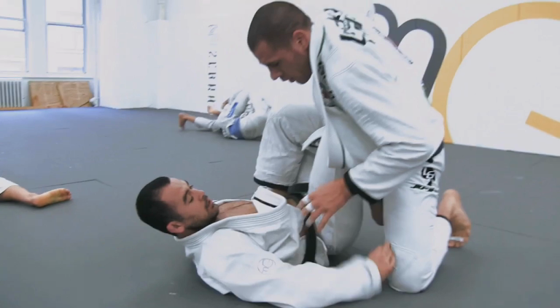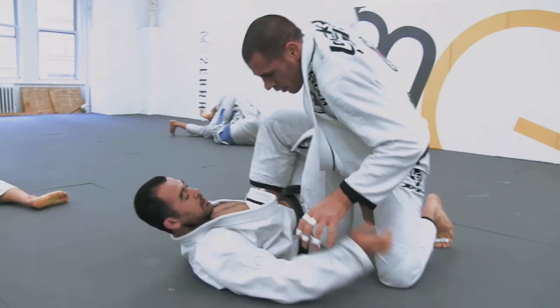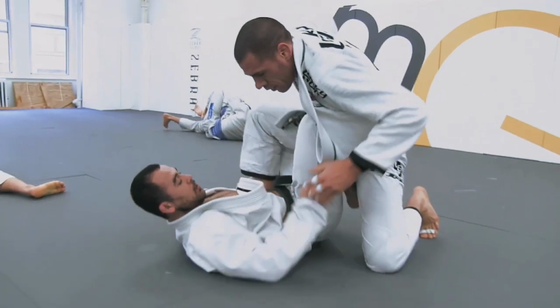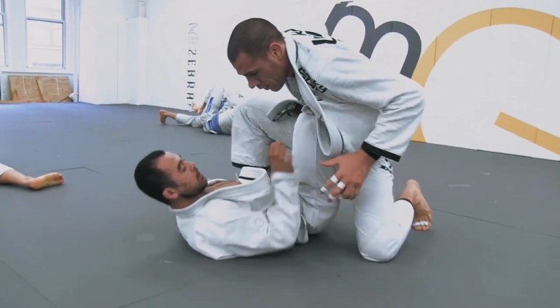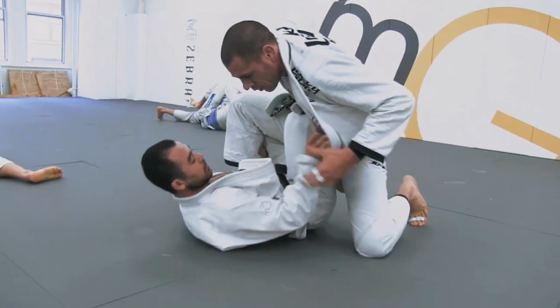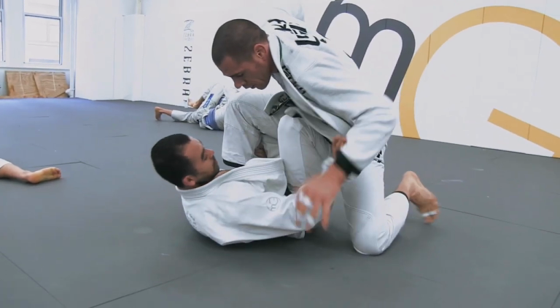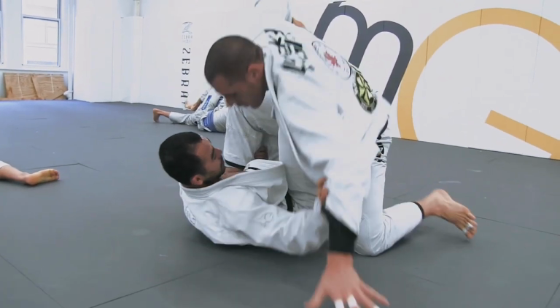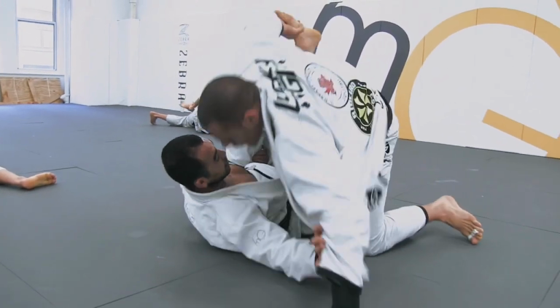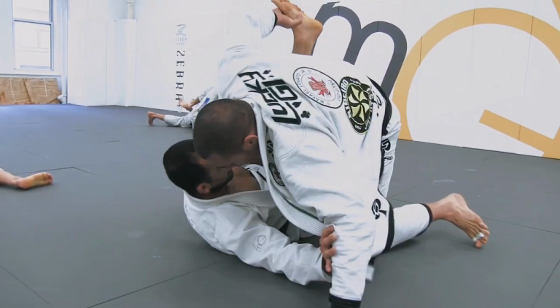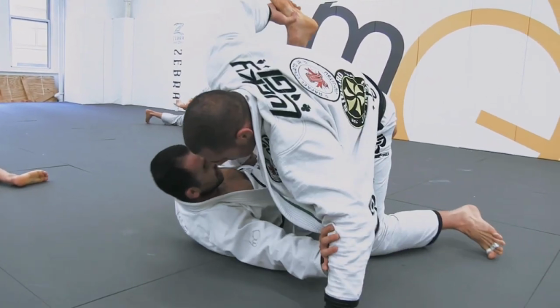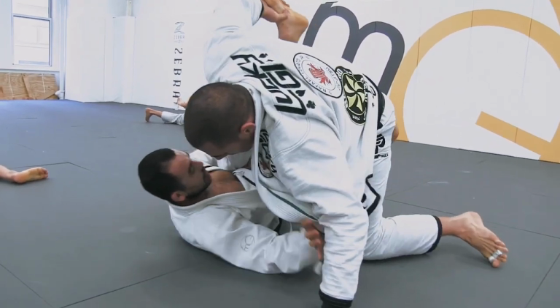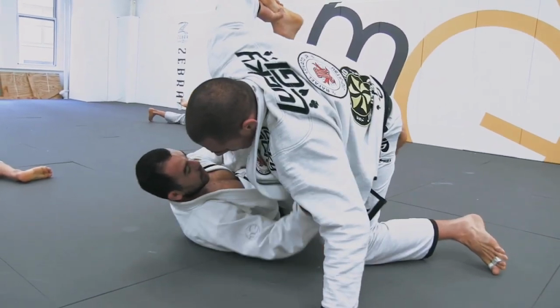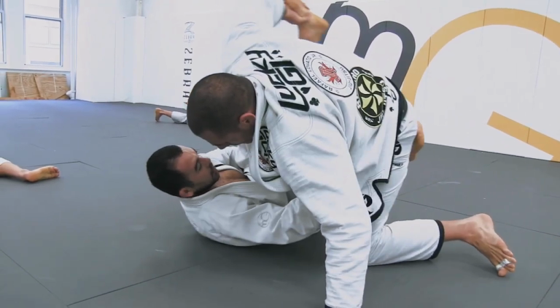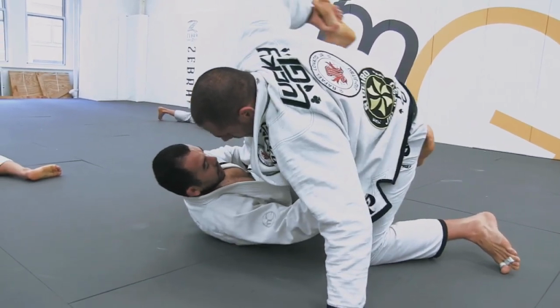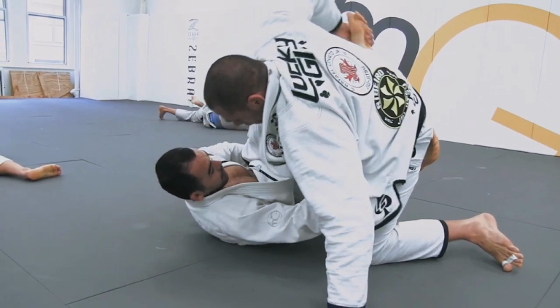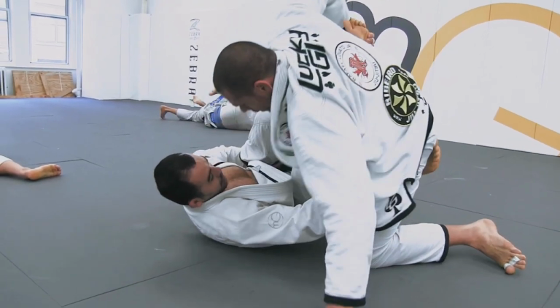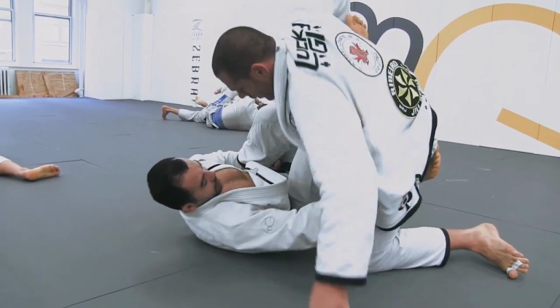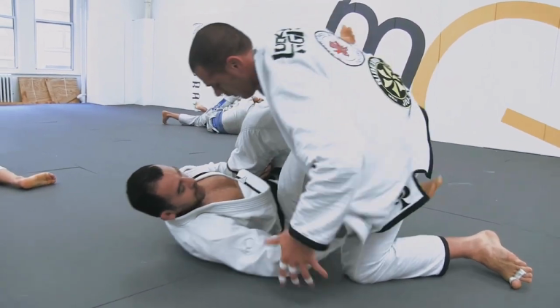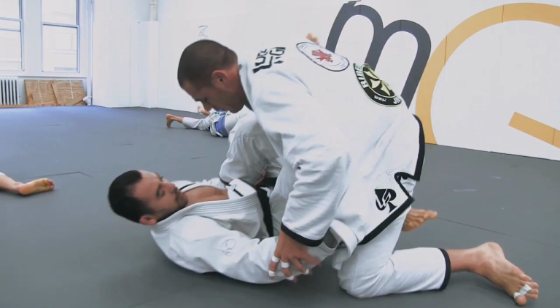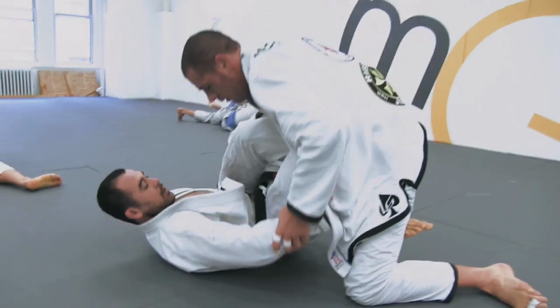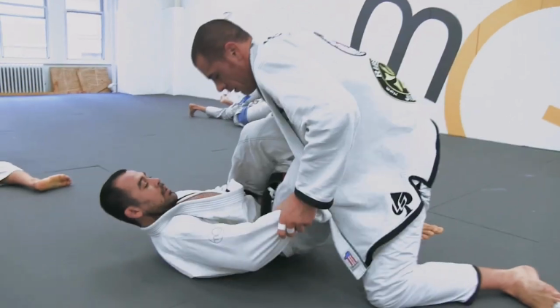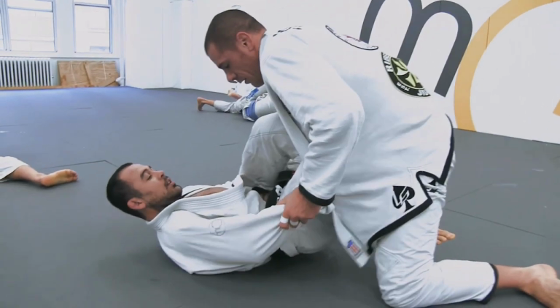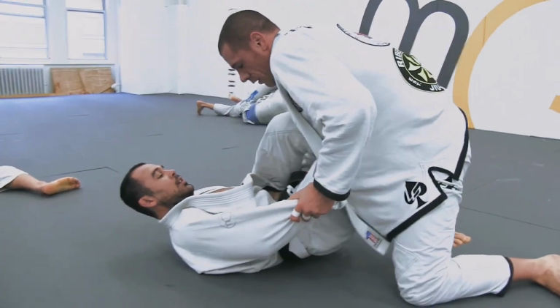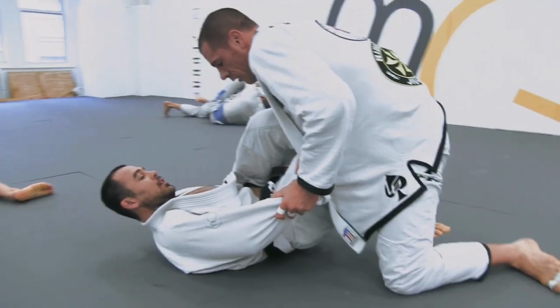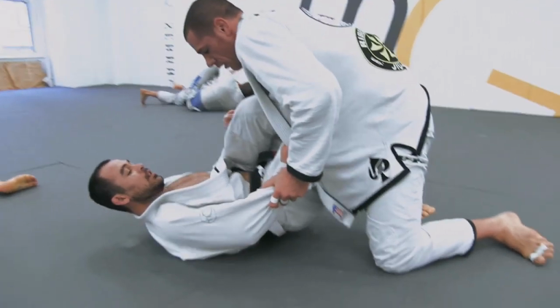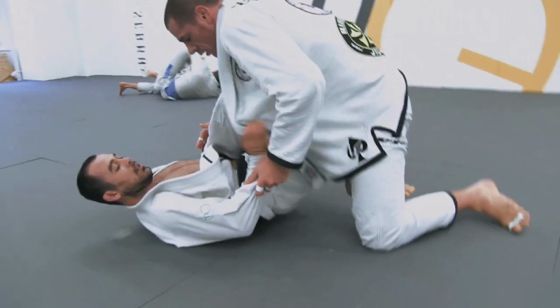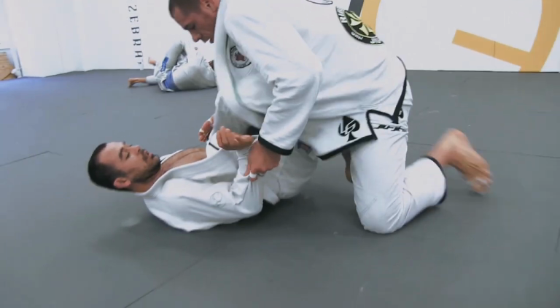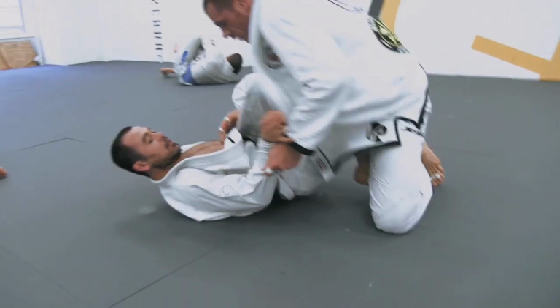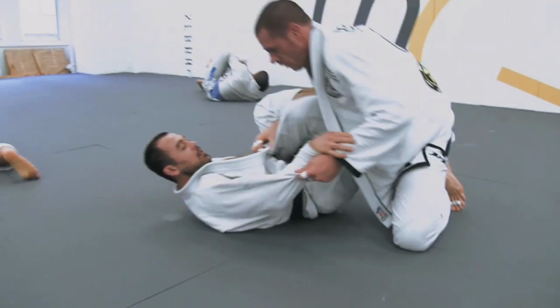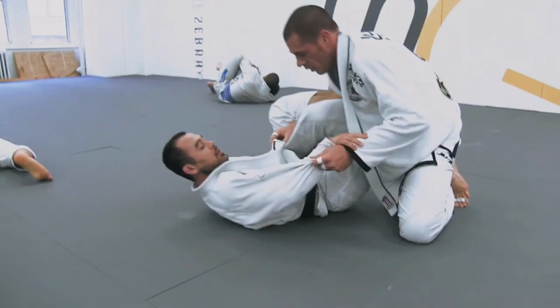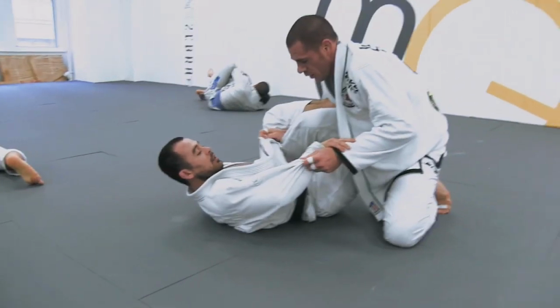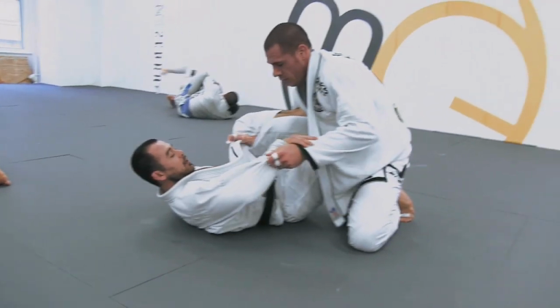Usually that grip comes from the other arm, so the knee is coming from the outside. That time he just had to adapt and bring the knee to the inside to find the hand.